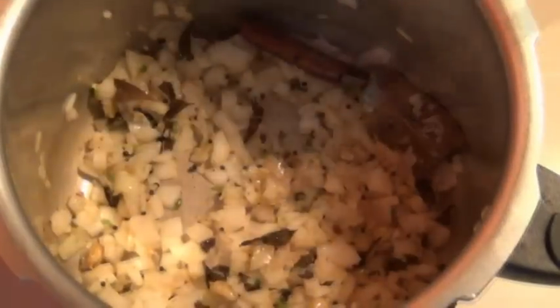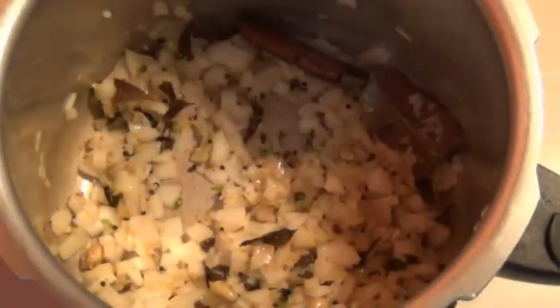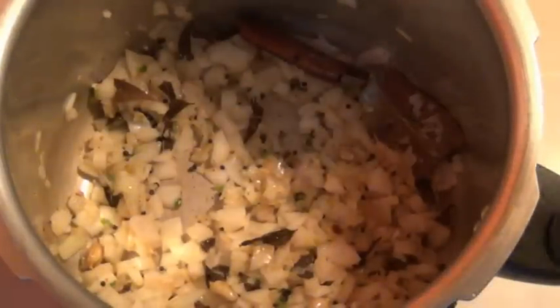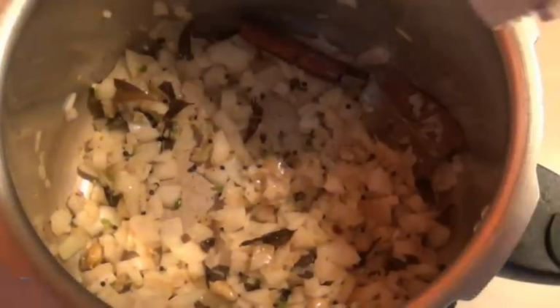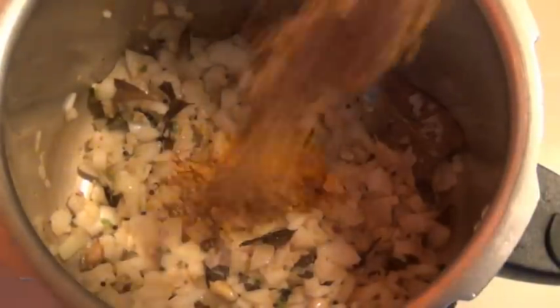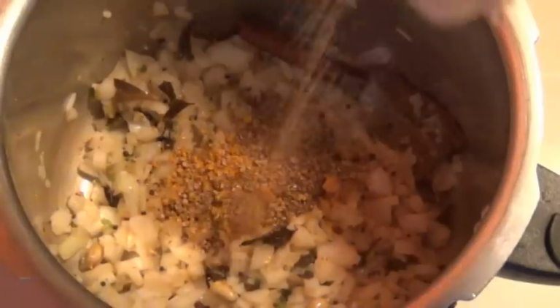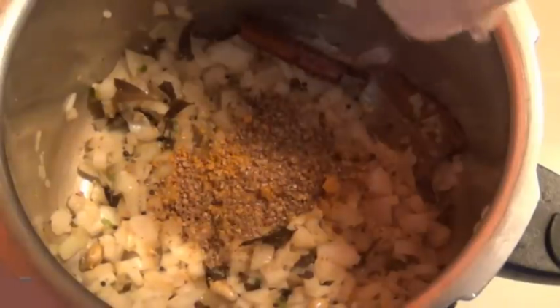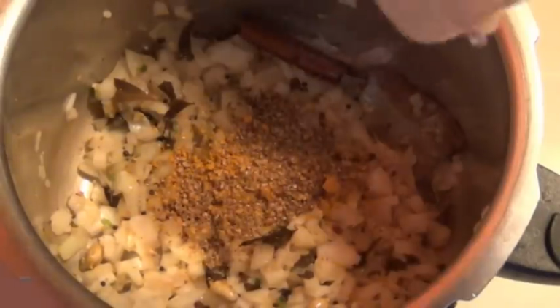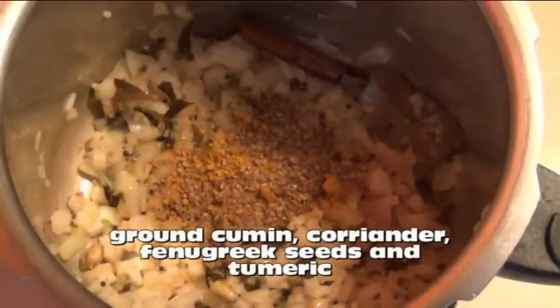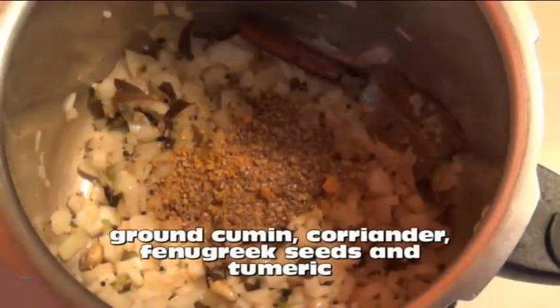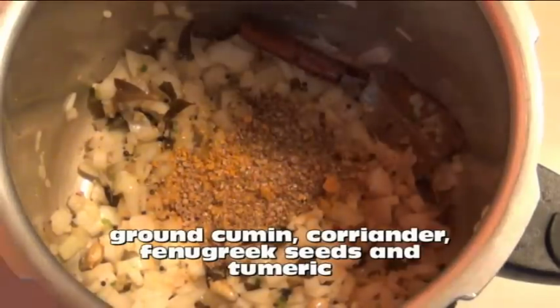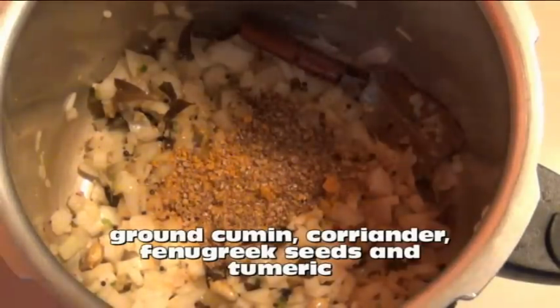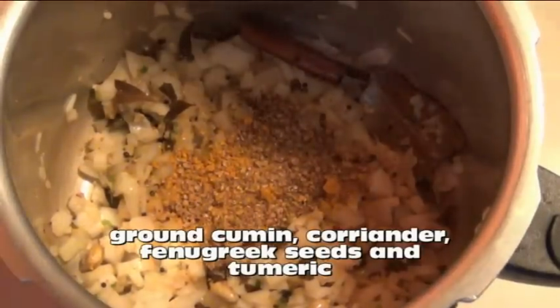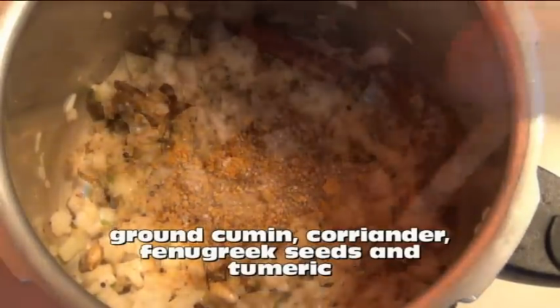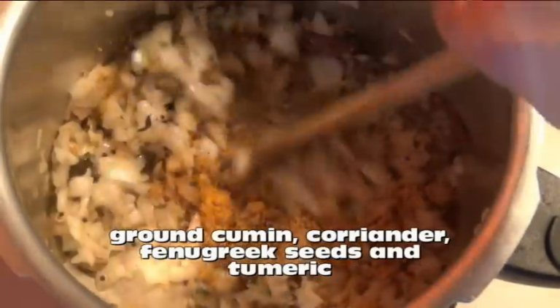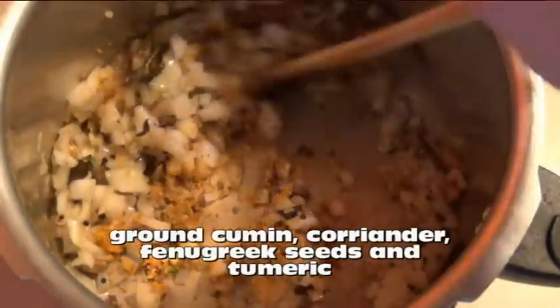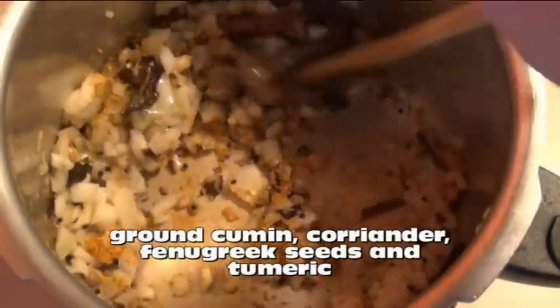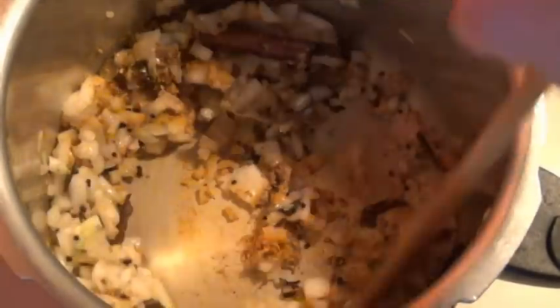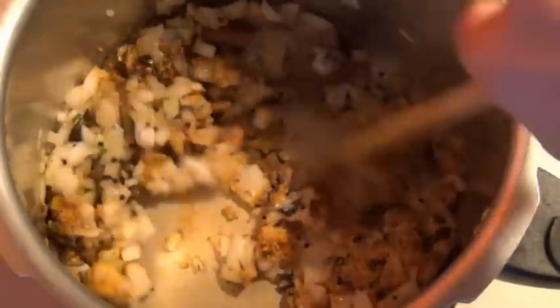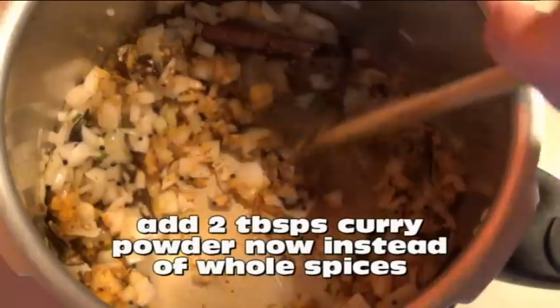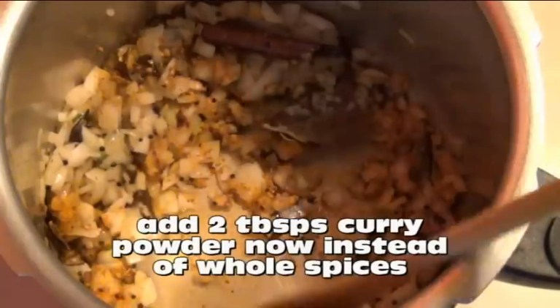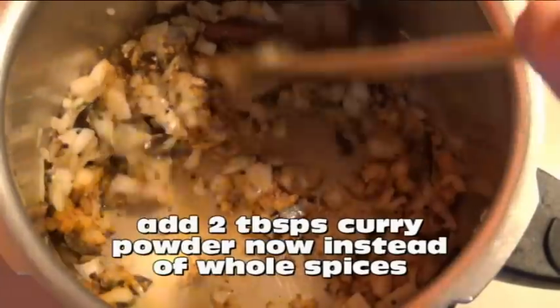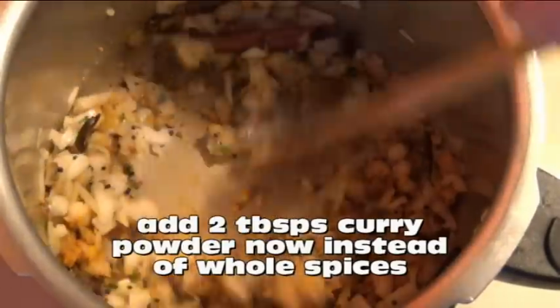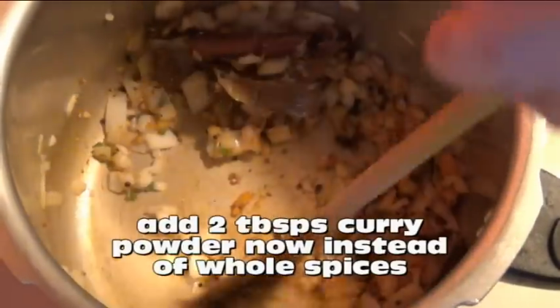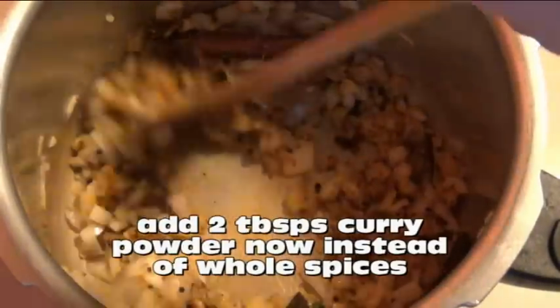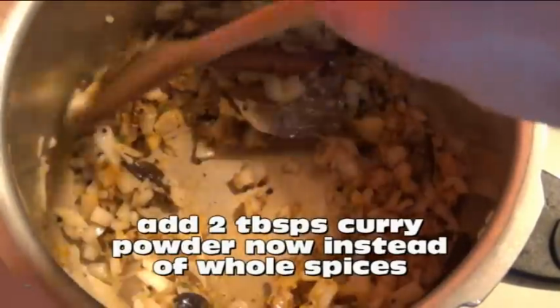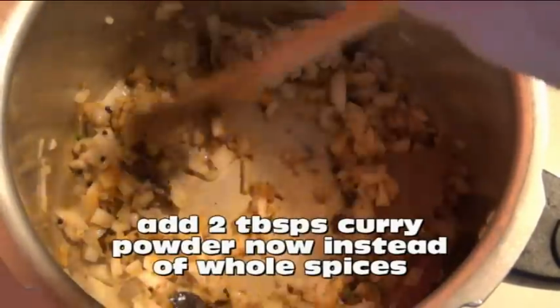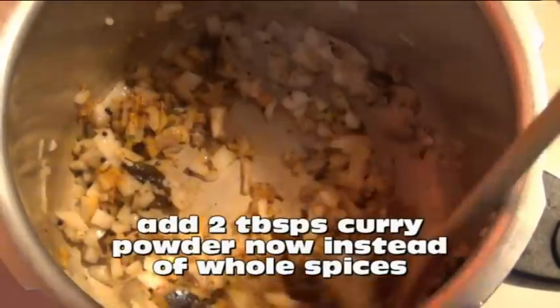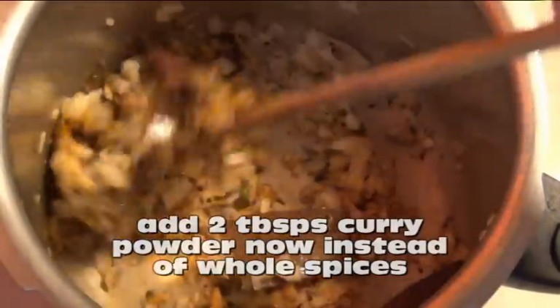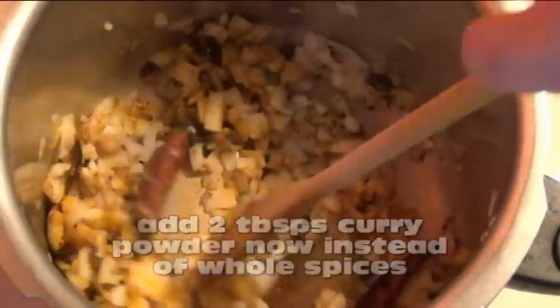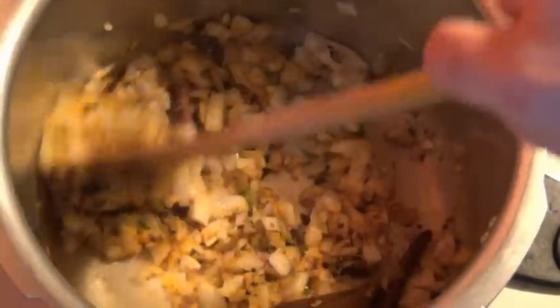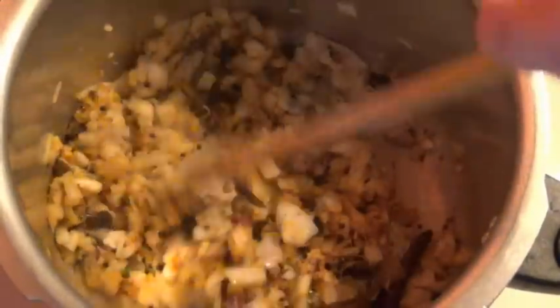The spices that go in ground in this recipe are cumin, coriander, fenugreek seeds, and turmeric. They go in now, and if you're substituting two tablespoons of curry powder for all the spices, that too would go in now.